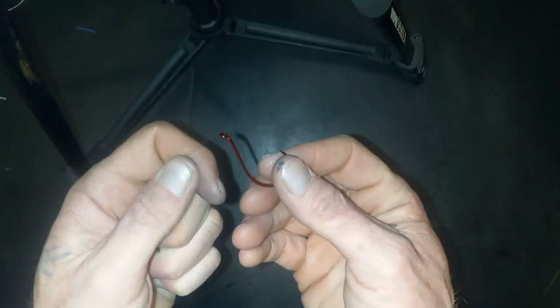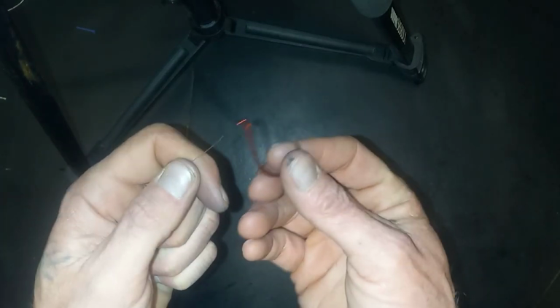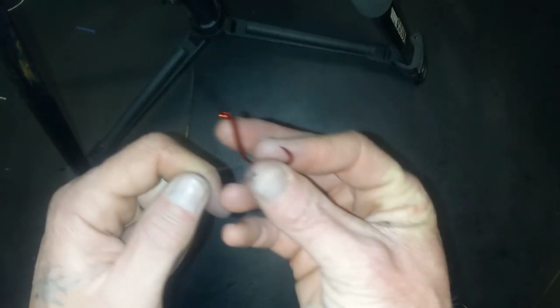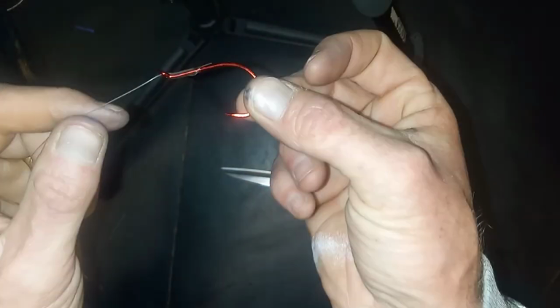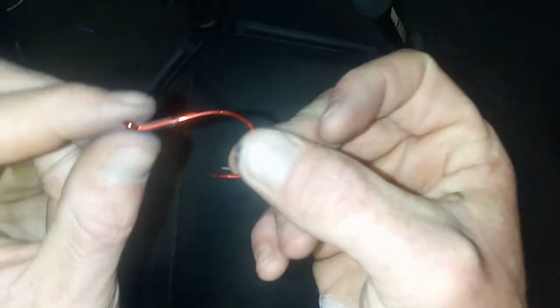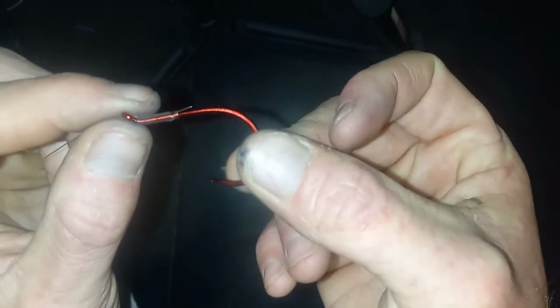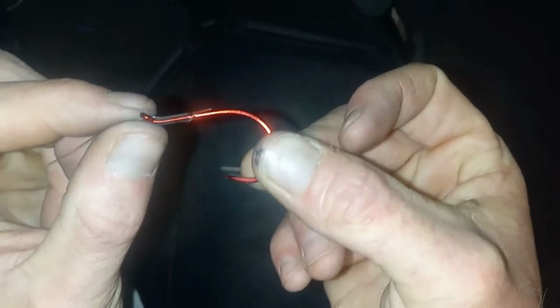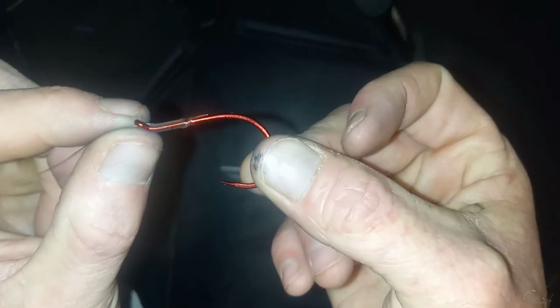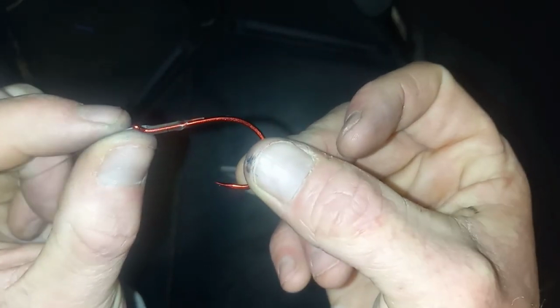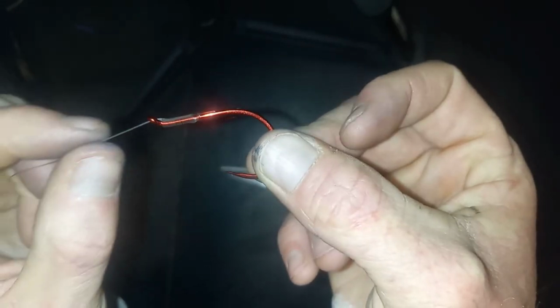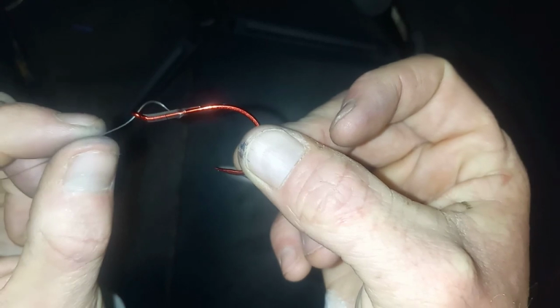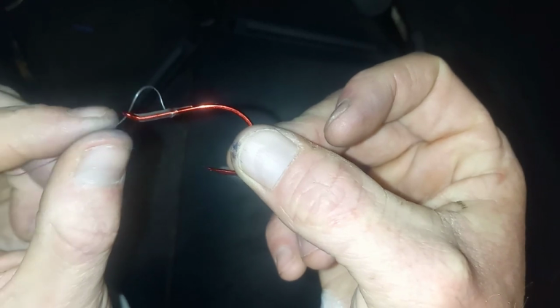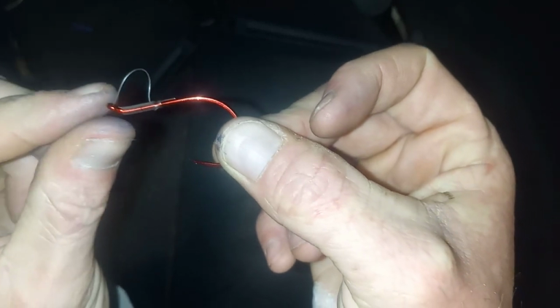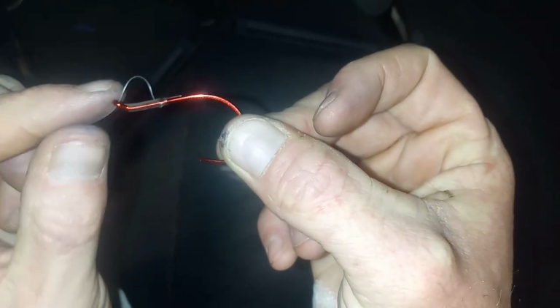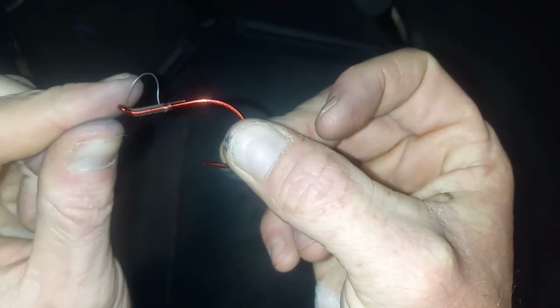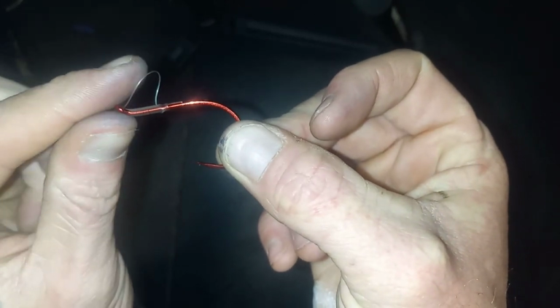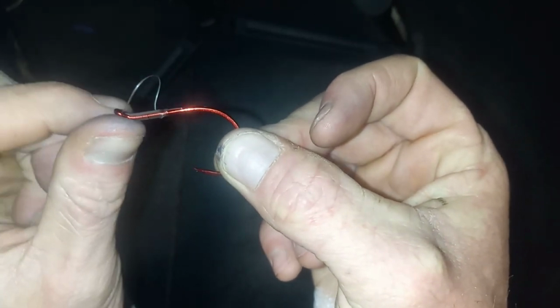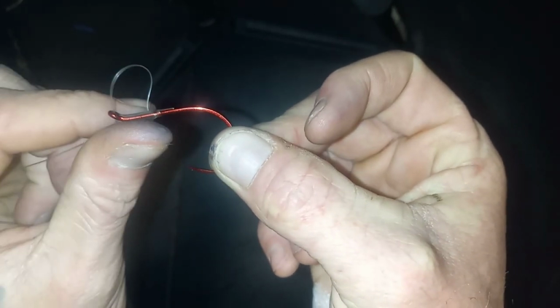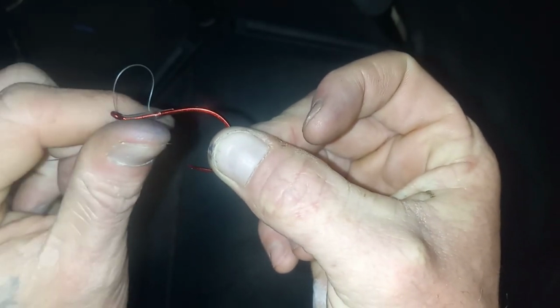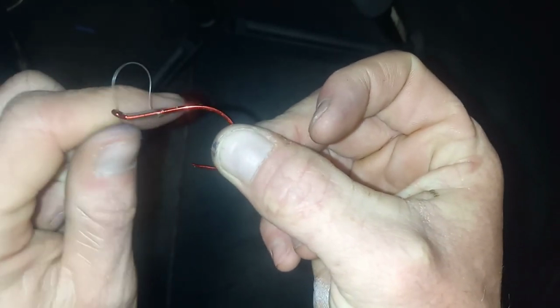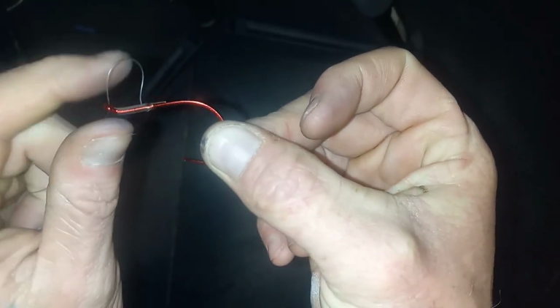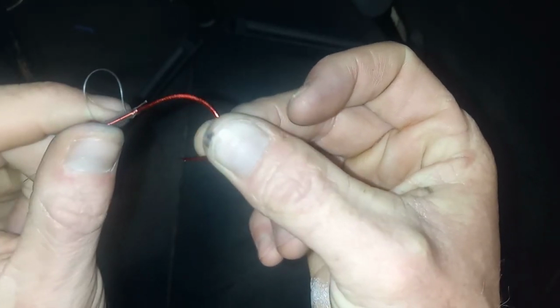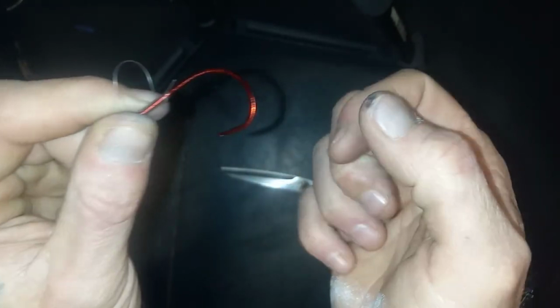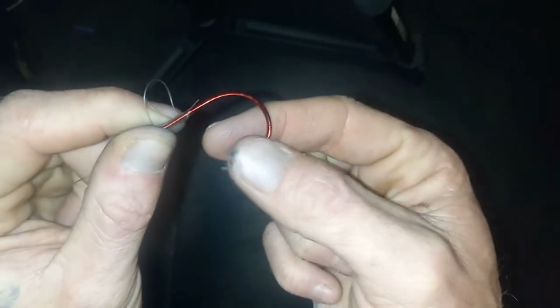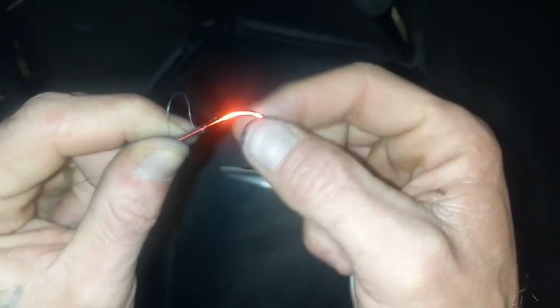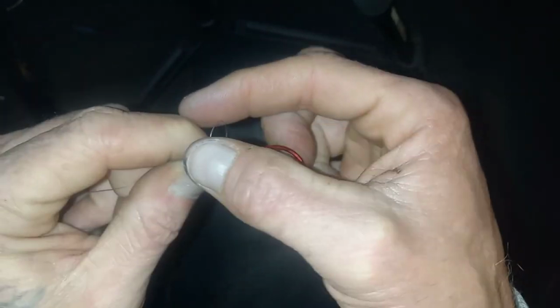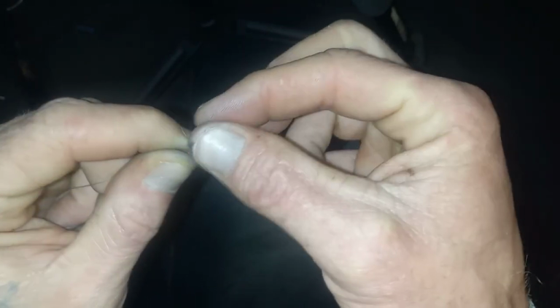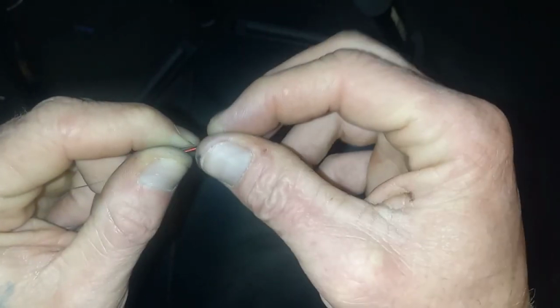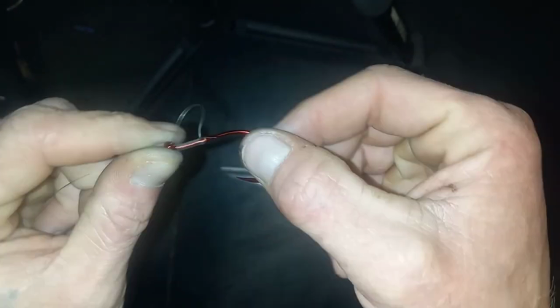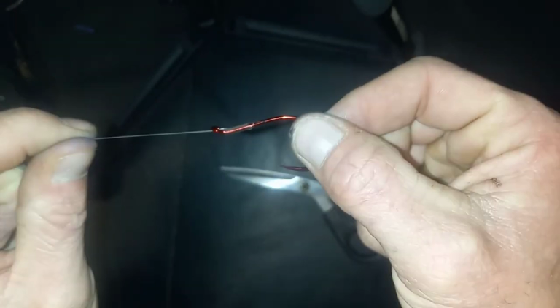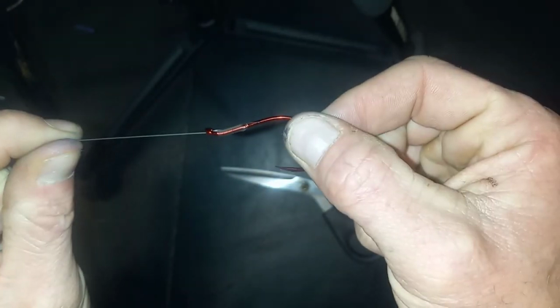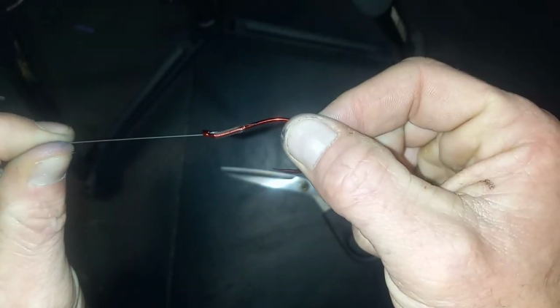What is going on guys? So today we're going to learn how to tie this knot. It is the salmon egg loop so that we can attach a roe to our hook and cinch it on without losing it.